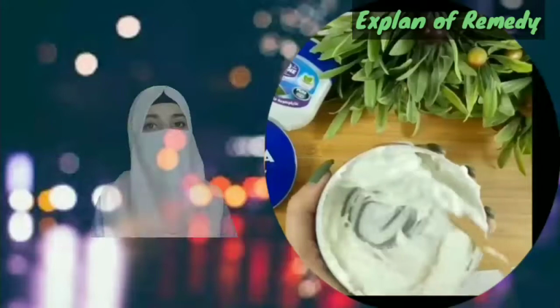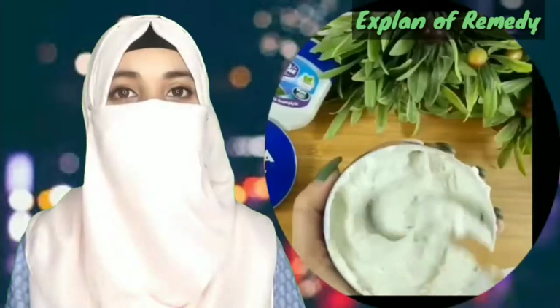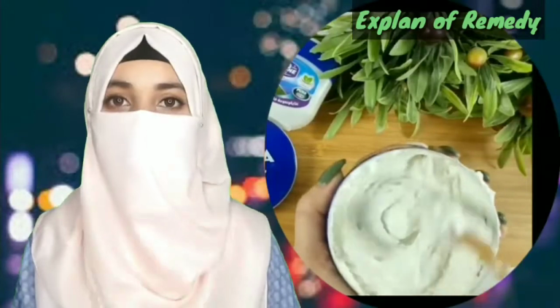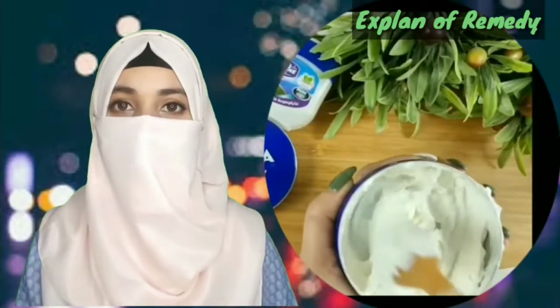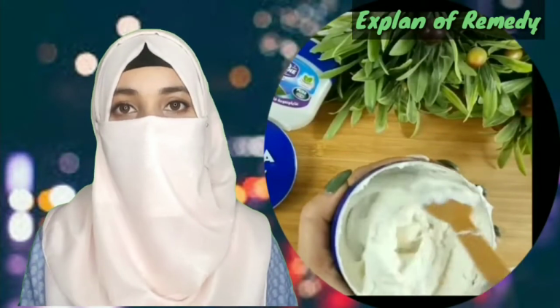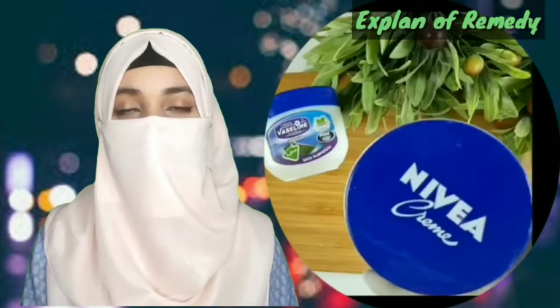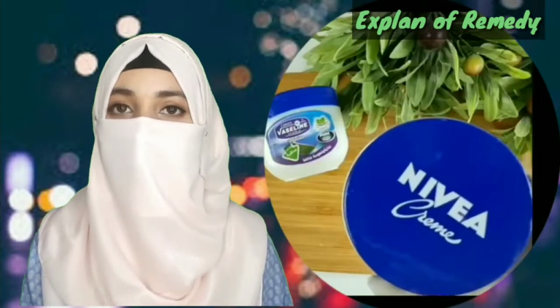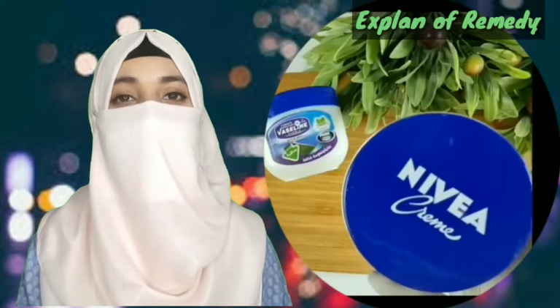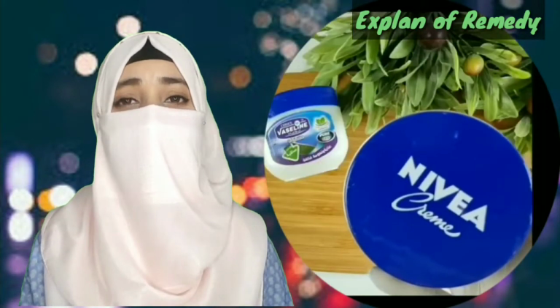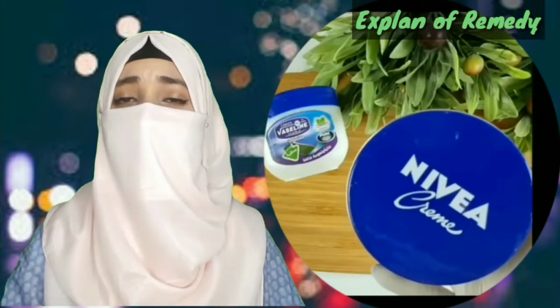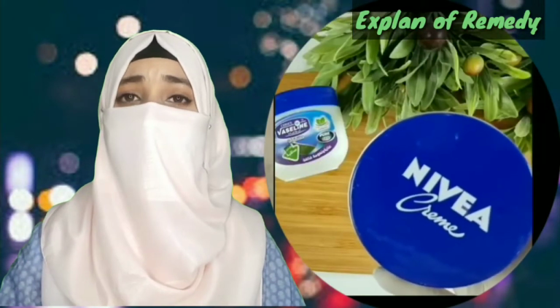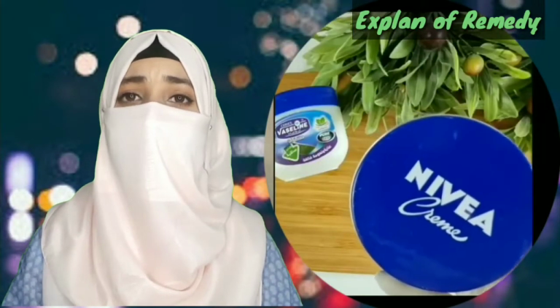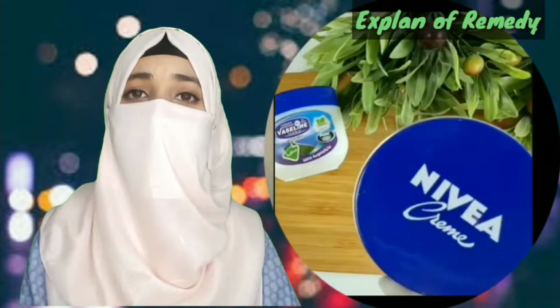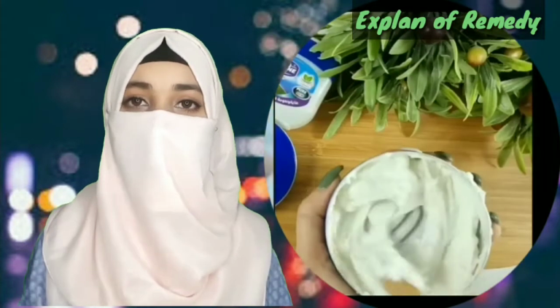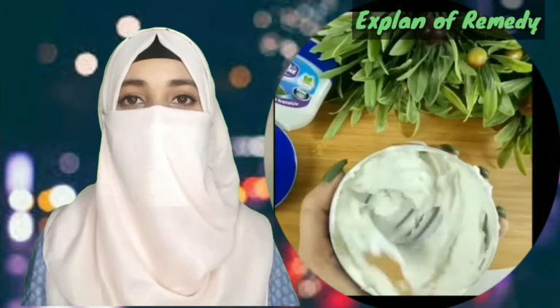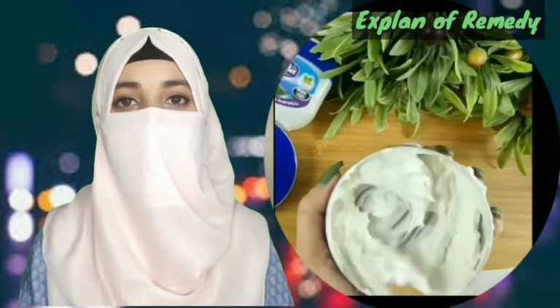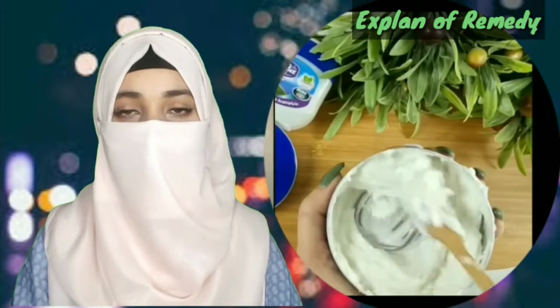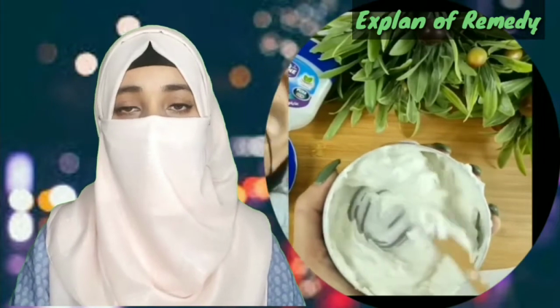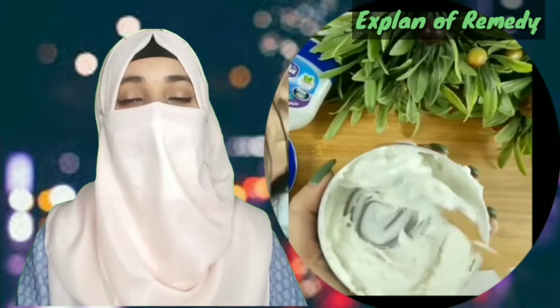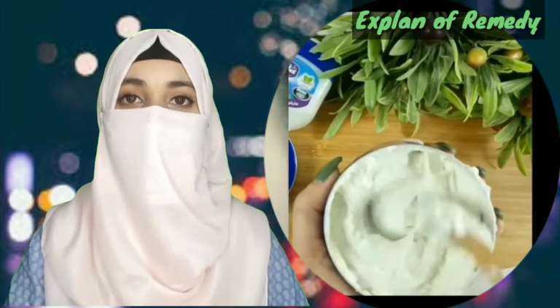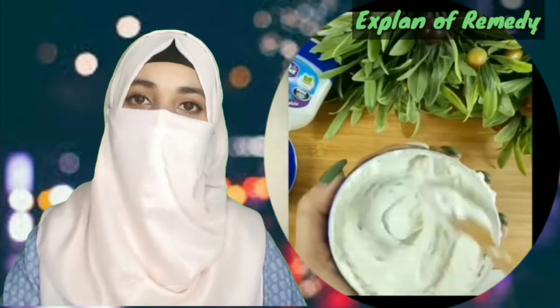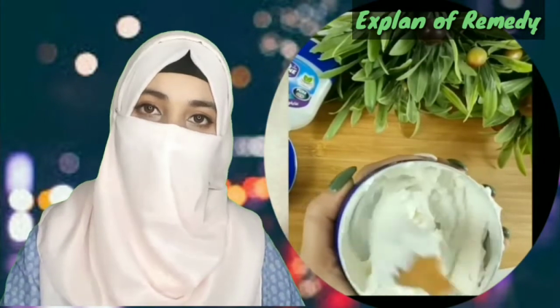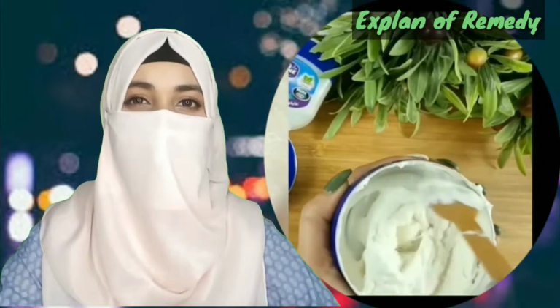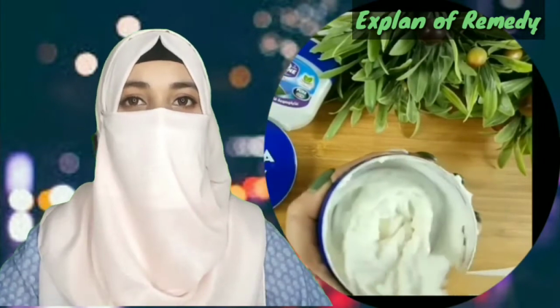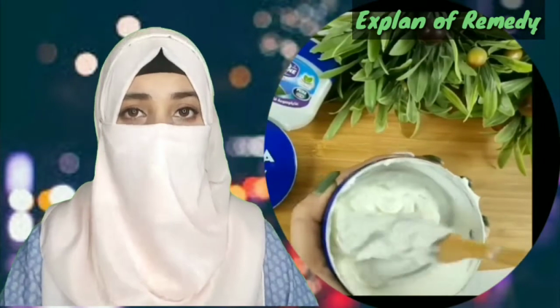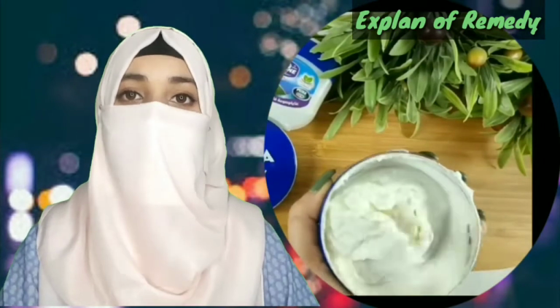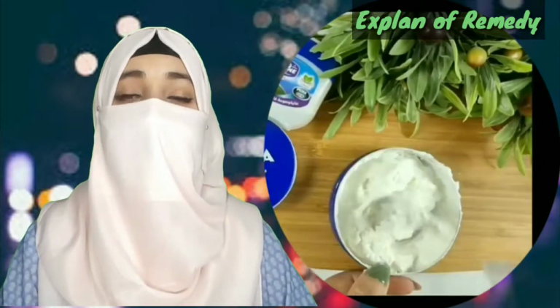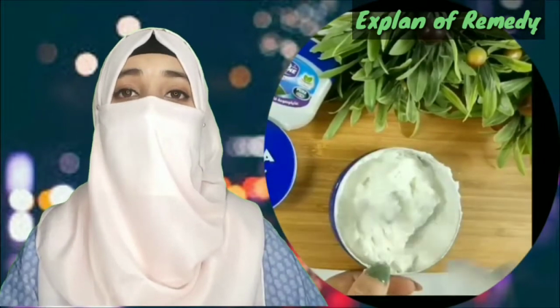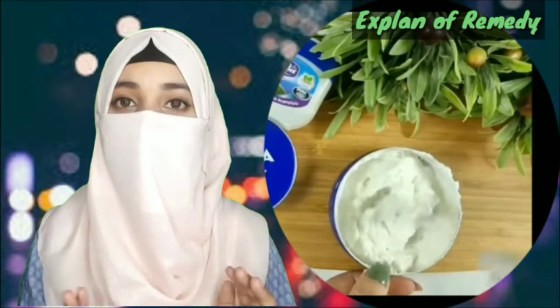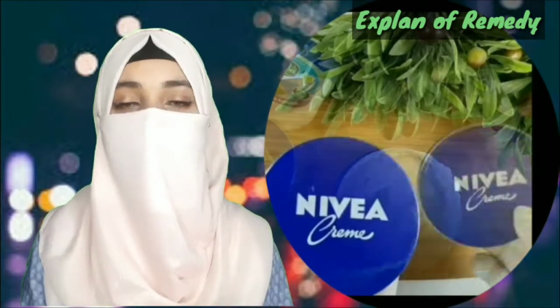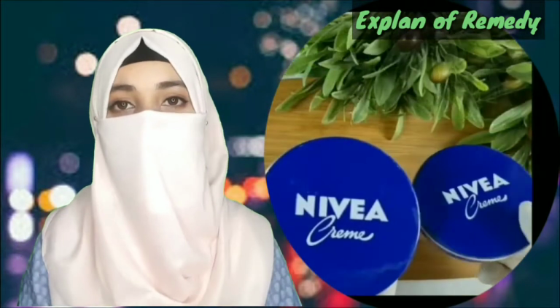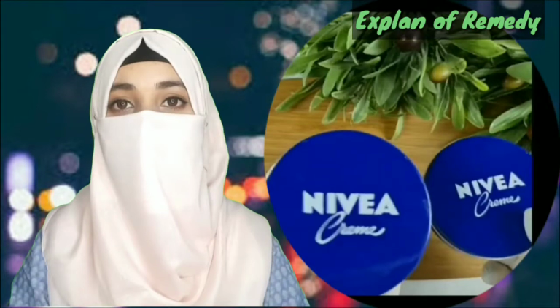Hello friends, welcome to my channel. Today I will share with you home remedies for under eye wrinkles and dark circles. Please subscribe to my channel. Remedies start.